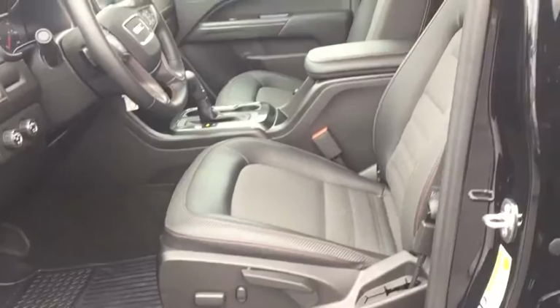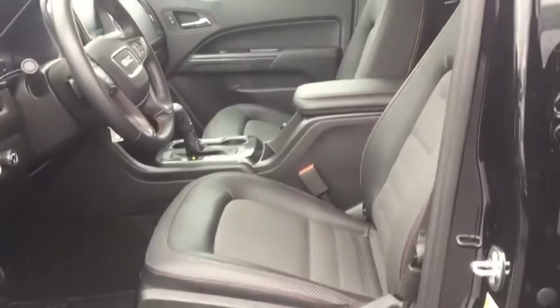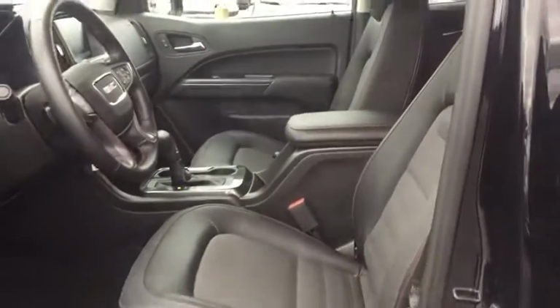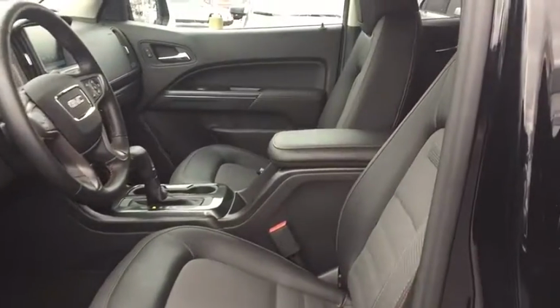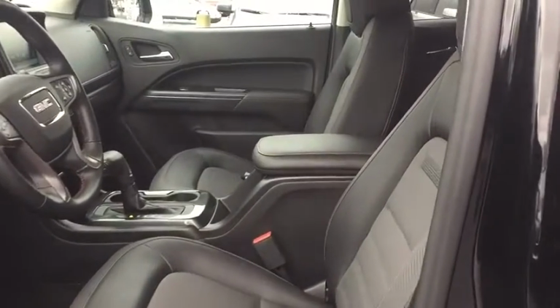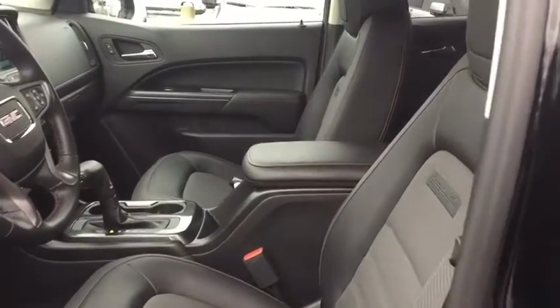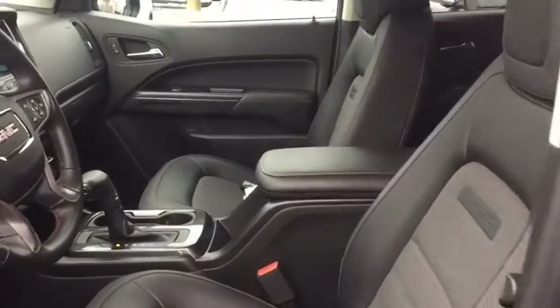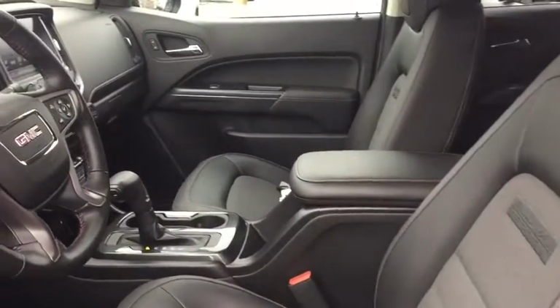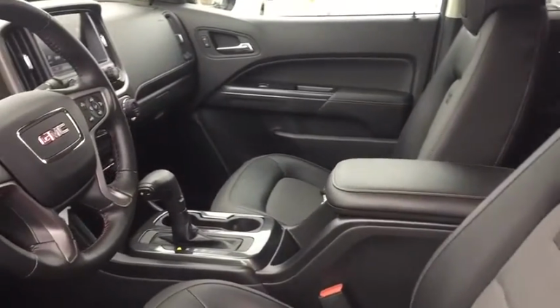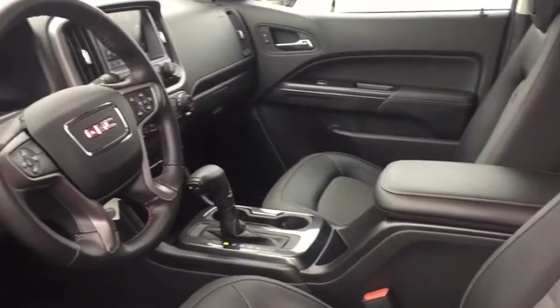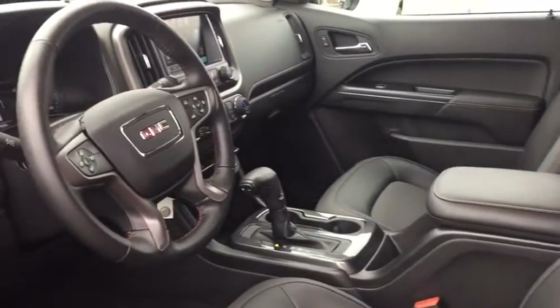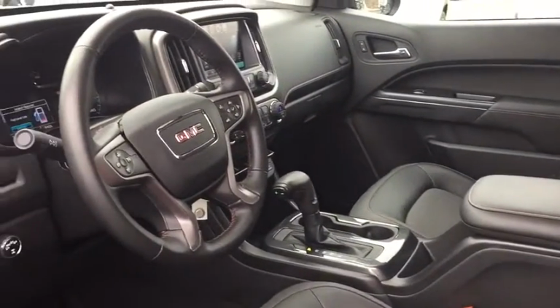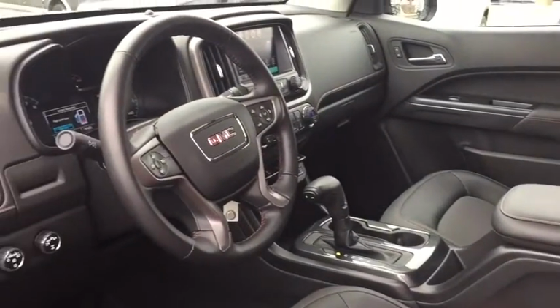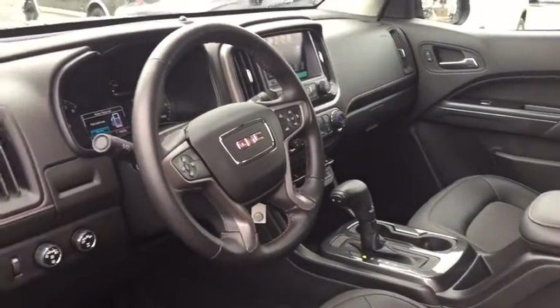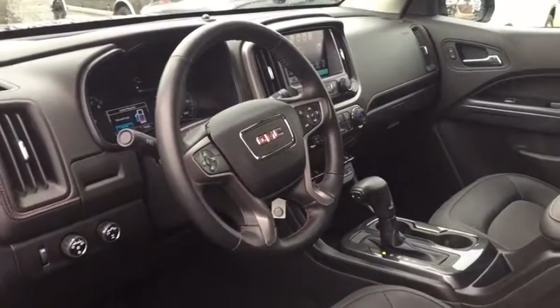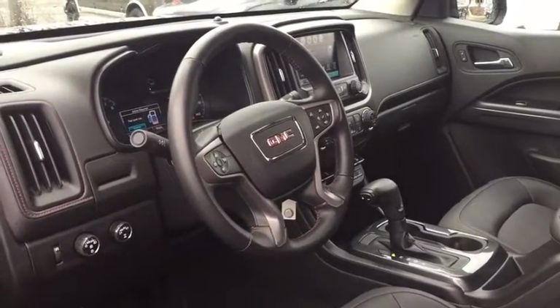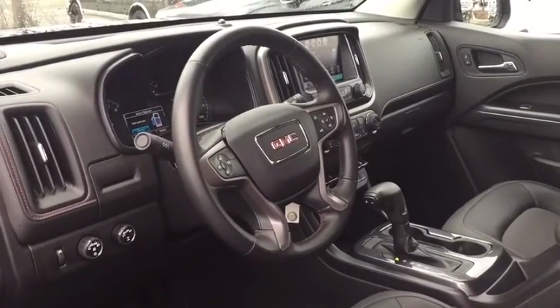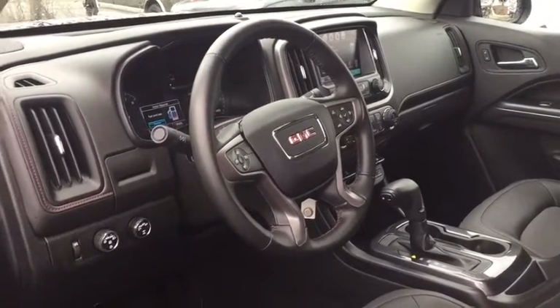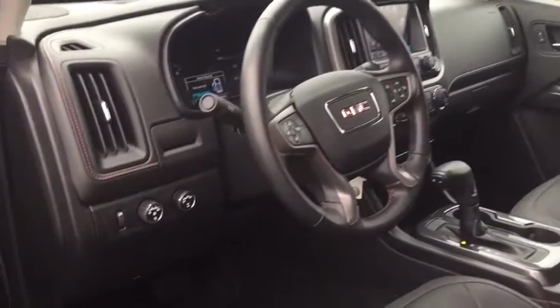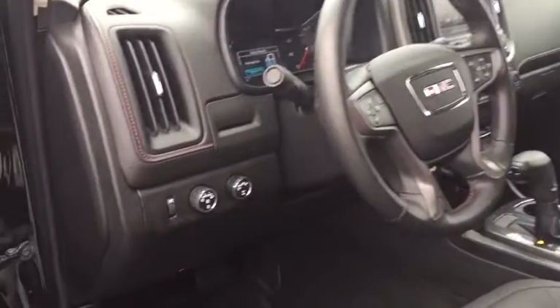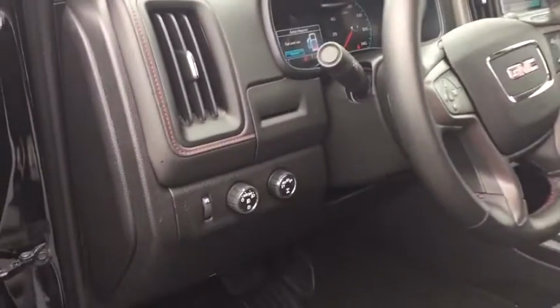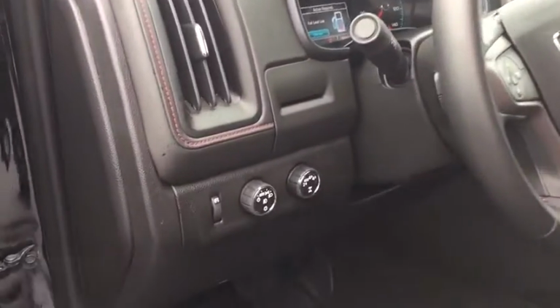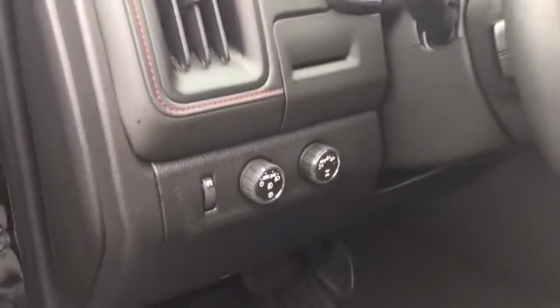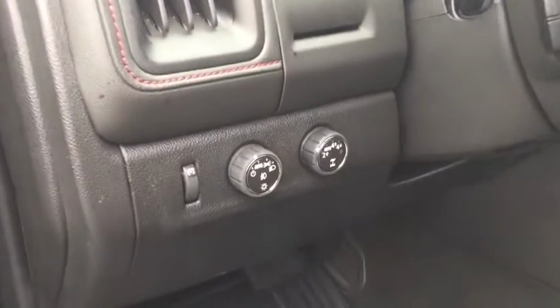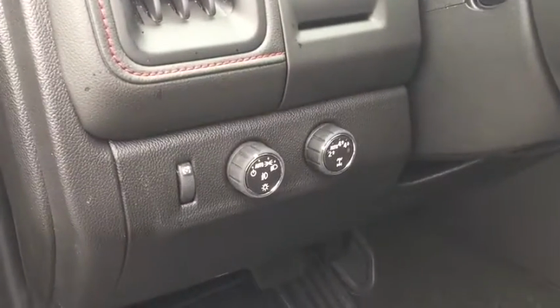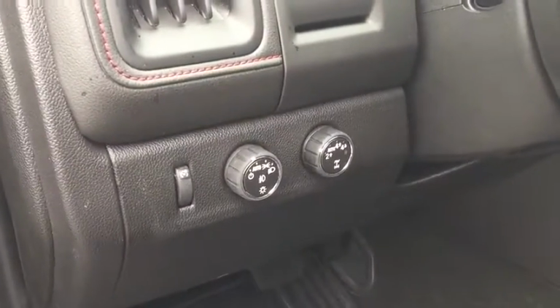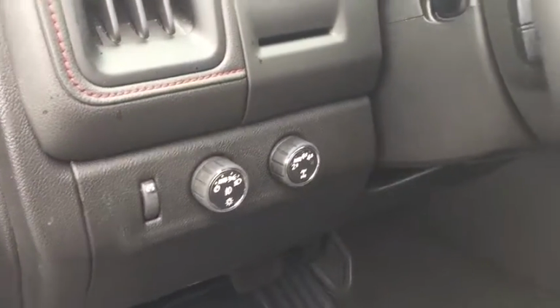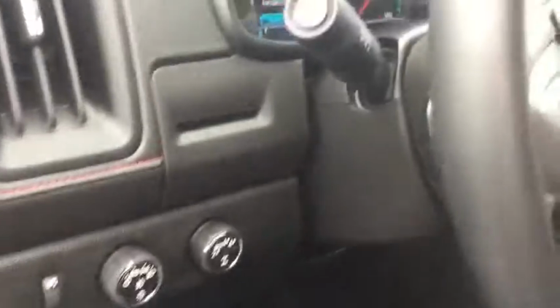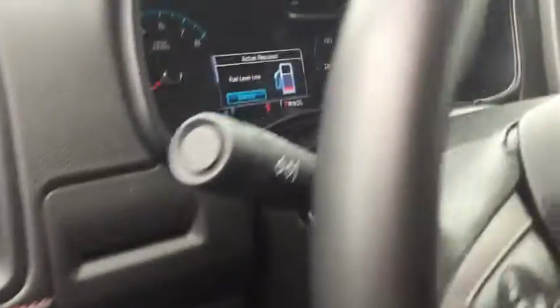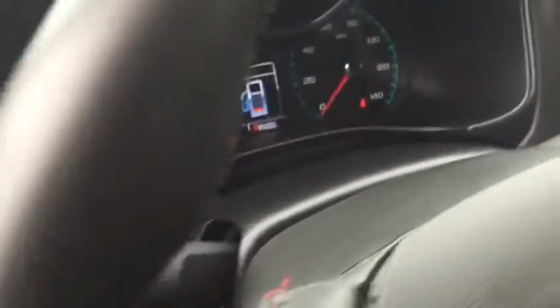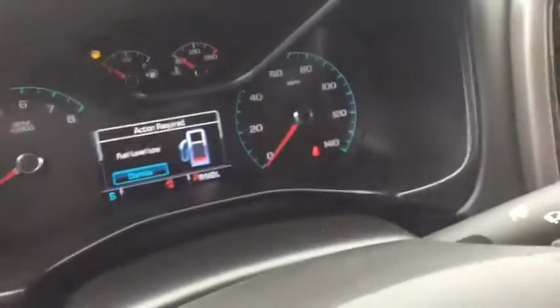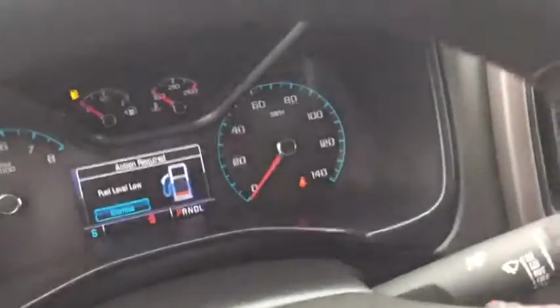Daytime running lamps, remote keyless entry, rear view camera, console, steering wheel controls. This vehicle offers reliability and good looks at a great price. So come in and take a test drive today.